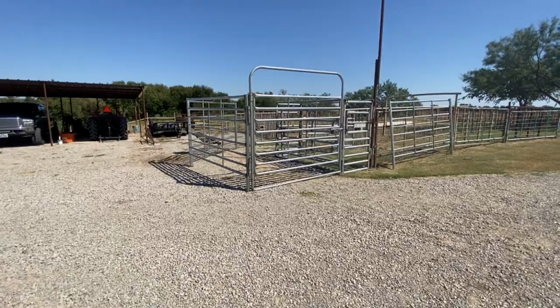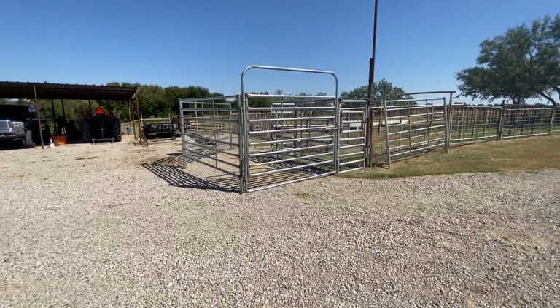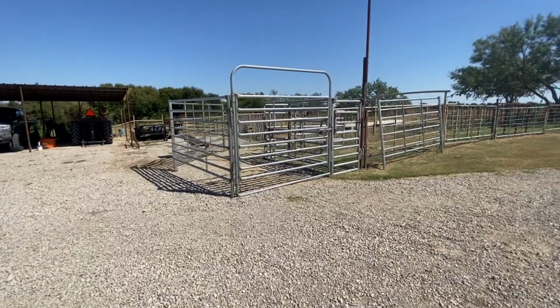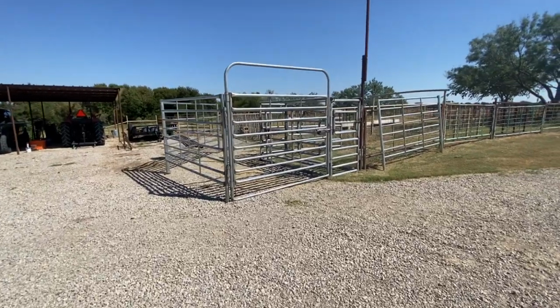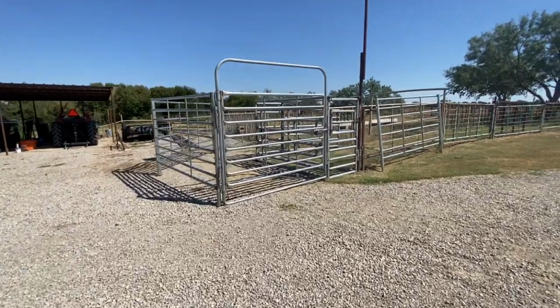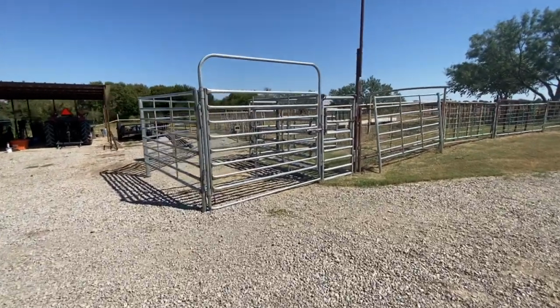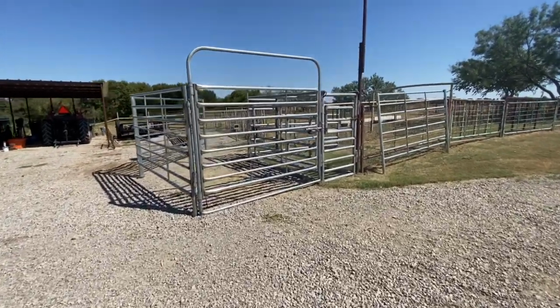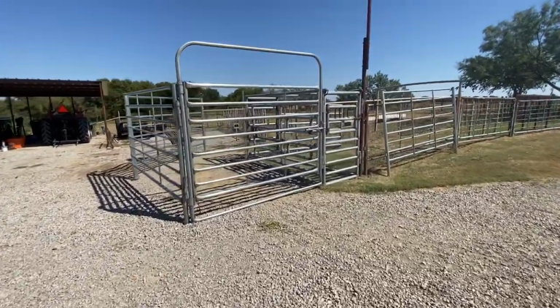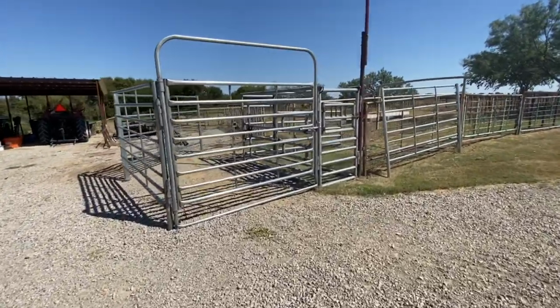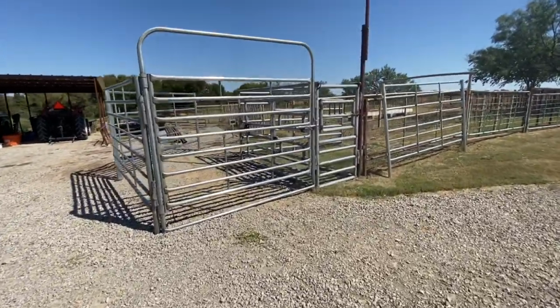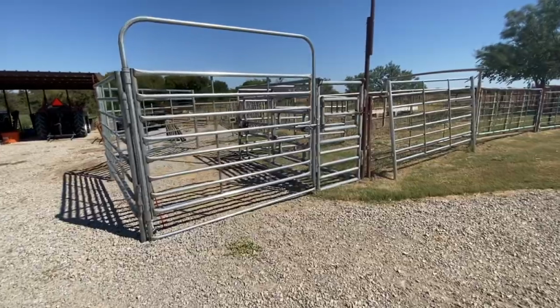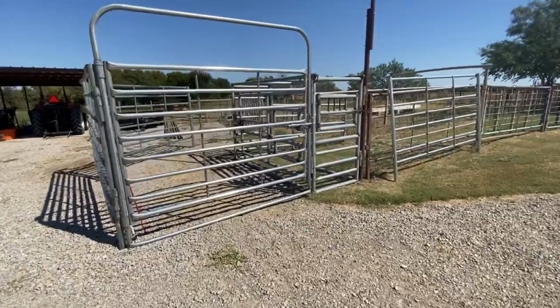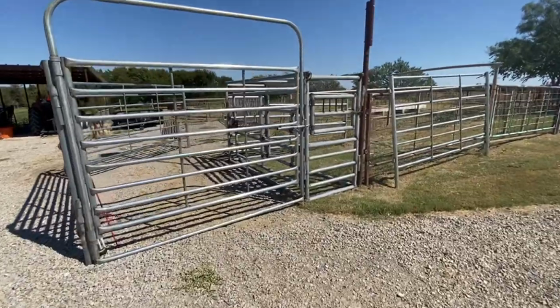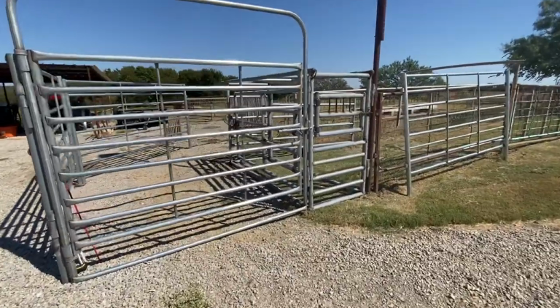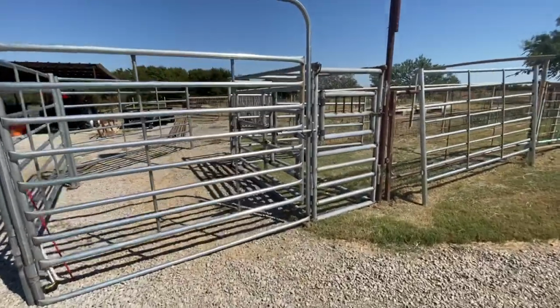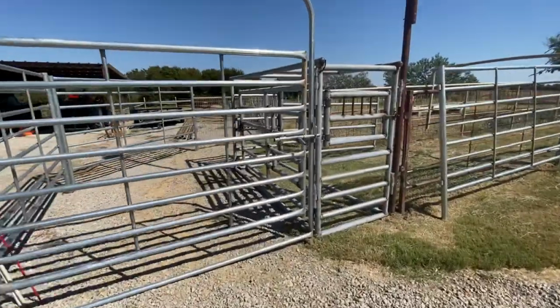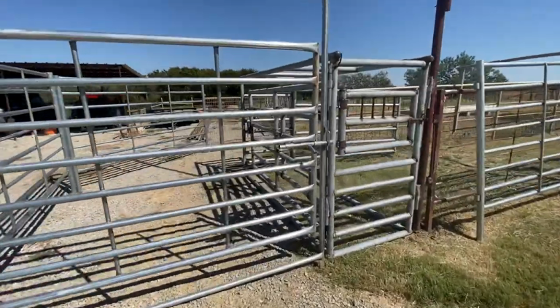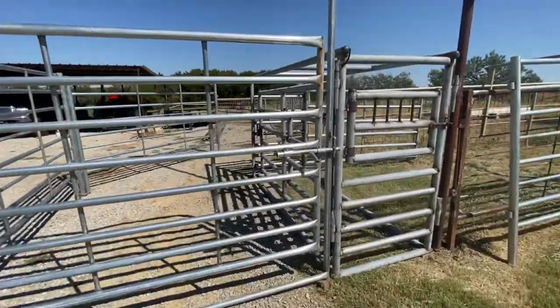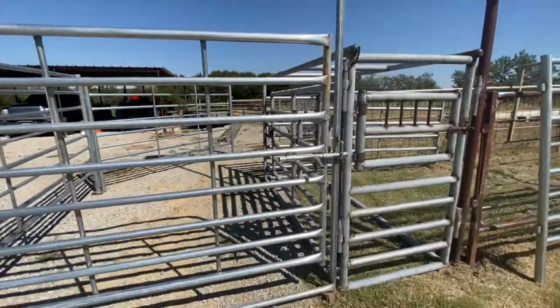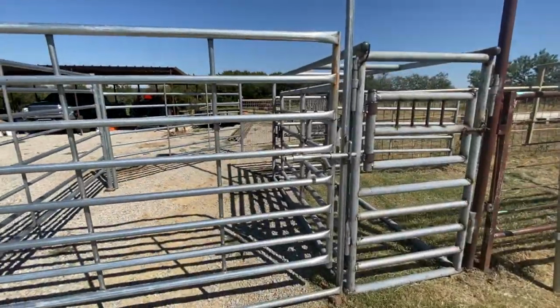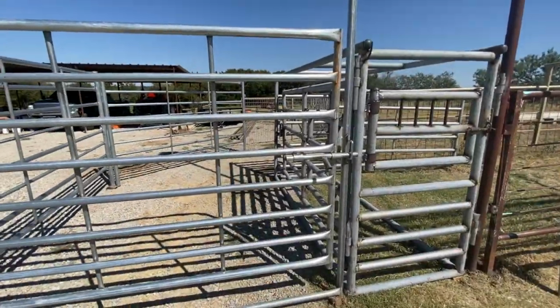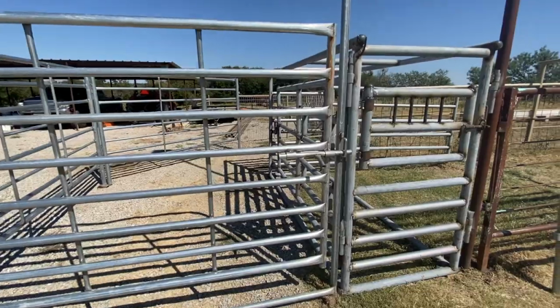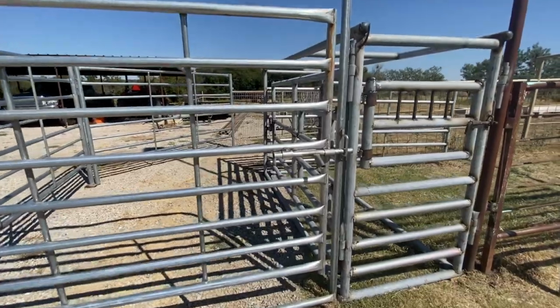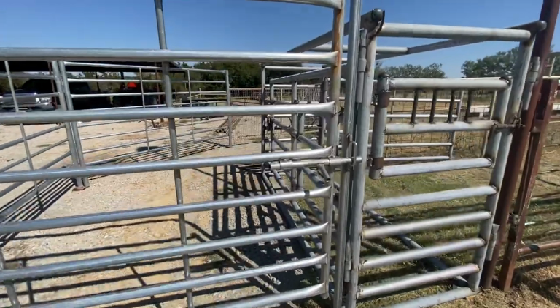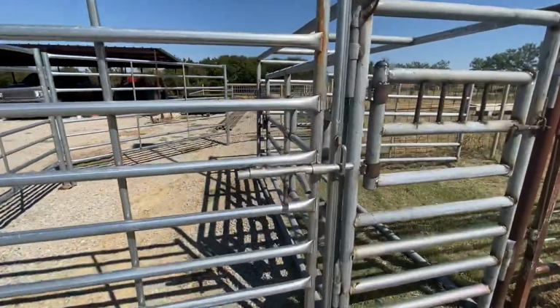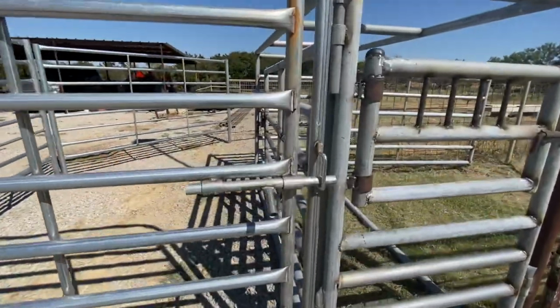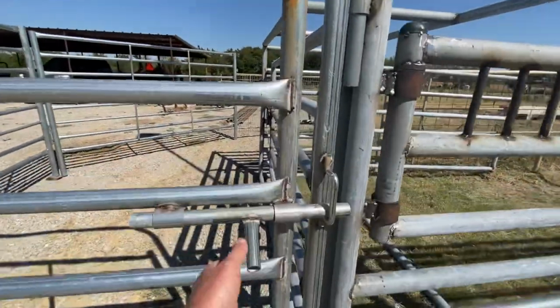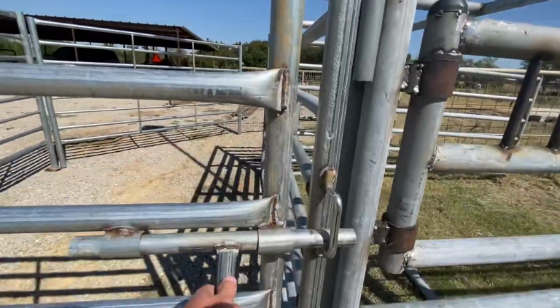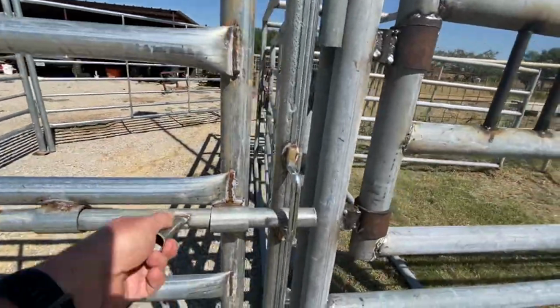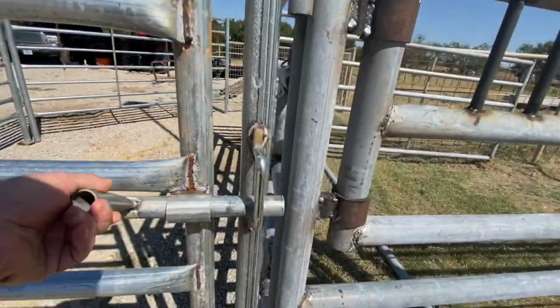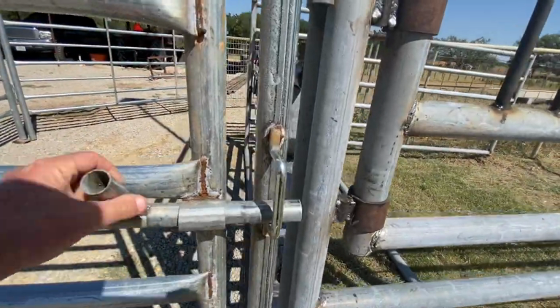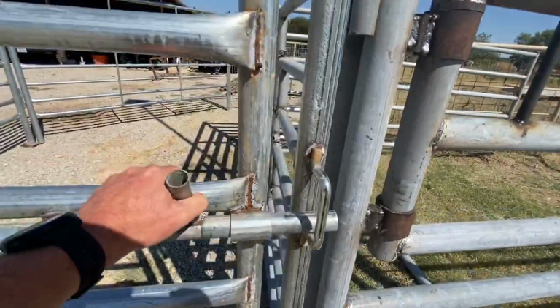Hey everybody, I just wanted to make a quick video on my new Doobie chute system. The other day I was questioning on the Longhorn pages about how to set the system up, and I think I came up with something. It's temporary so I can always adjust it.